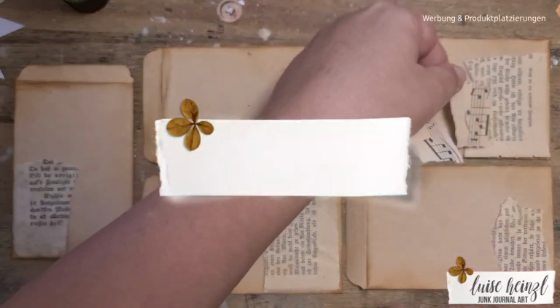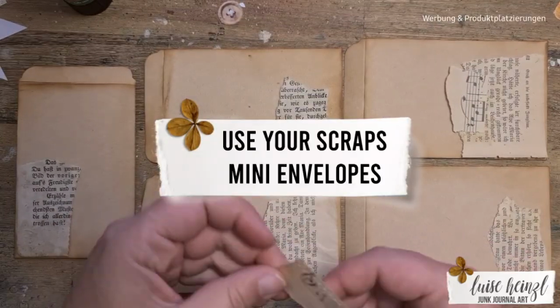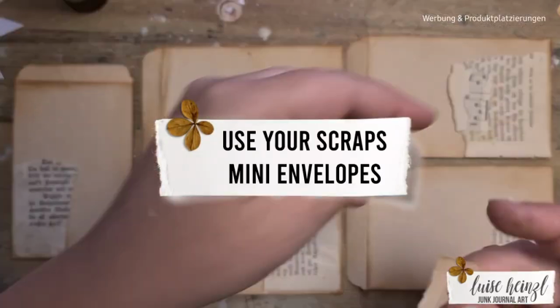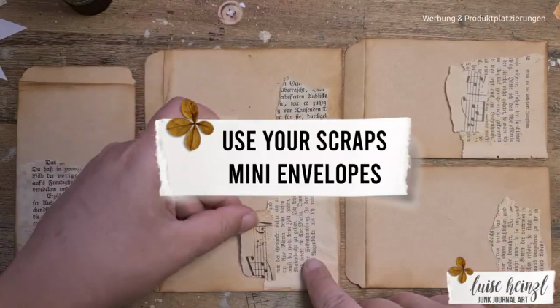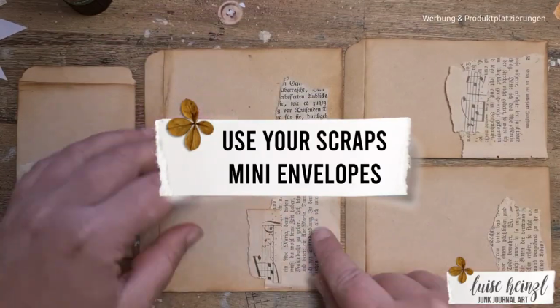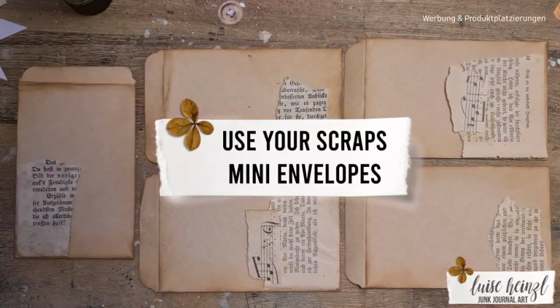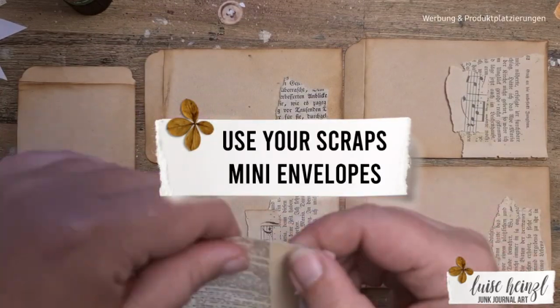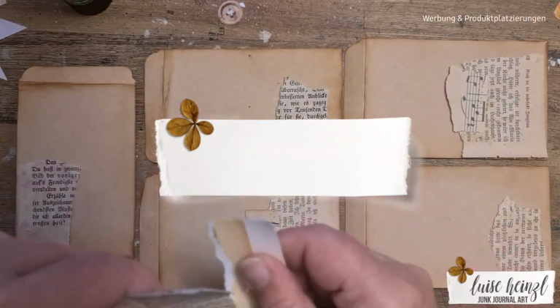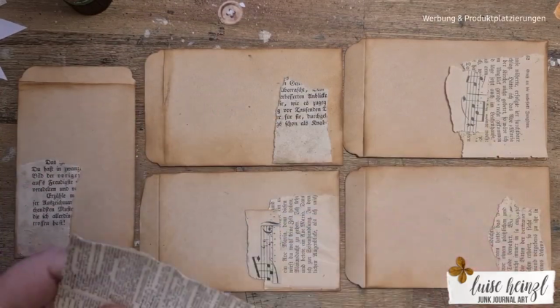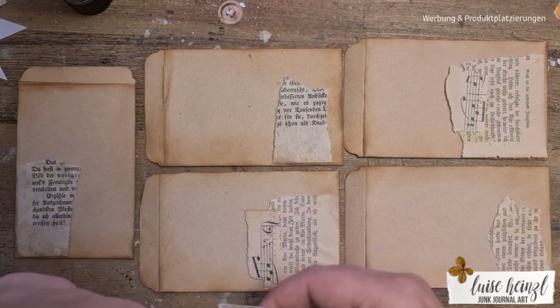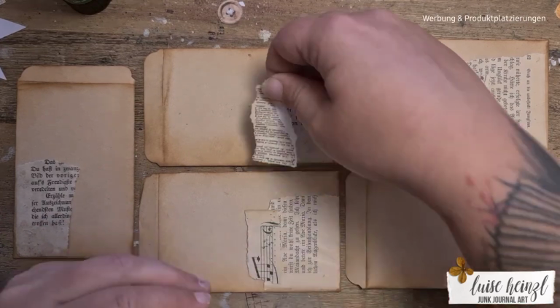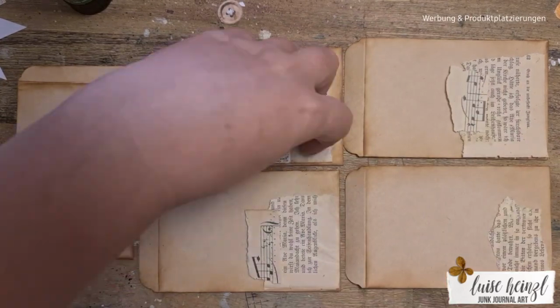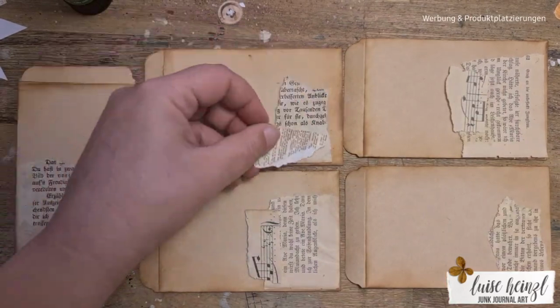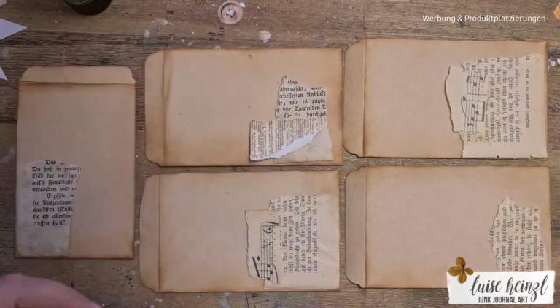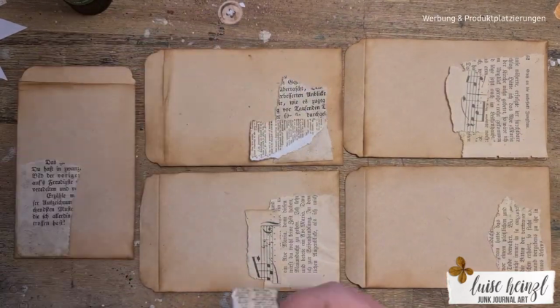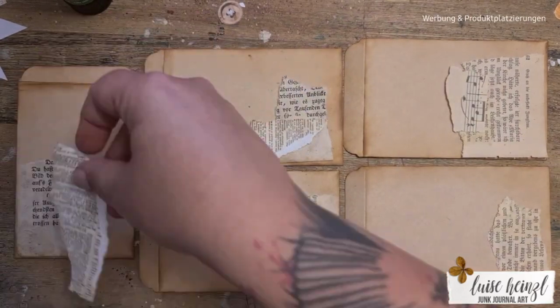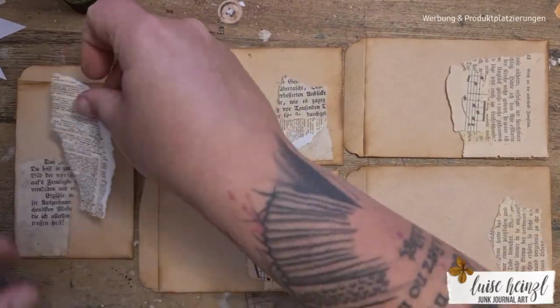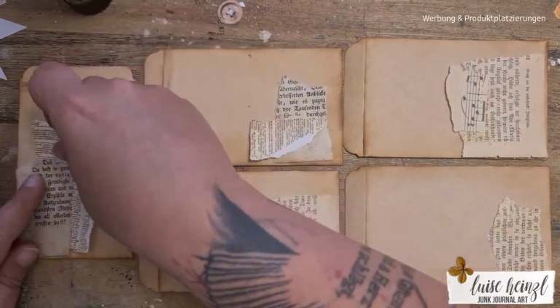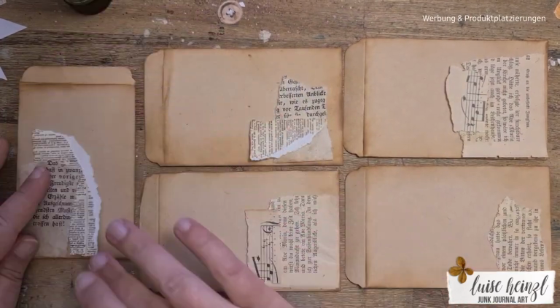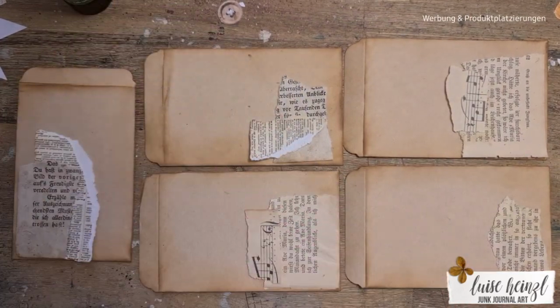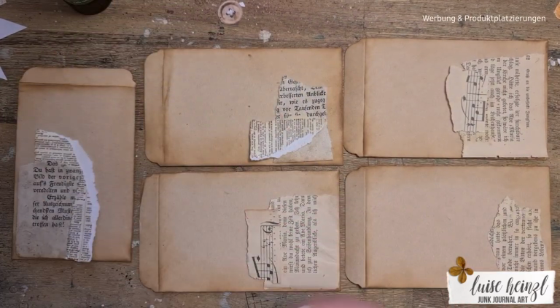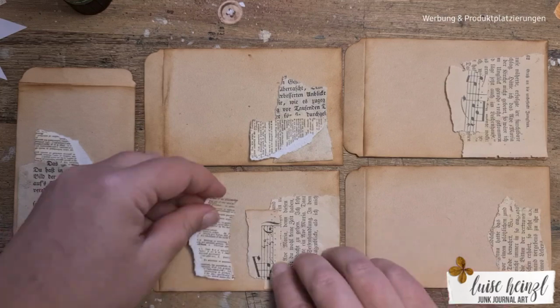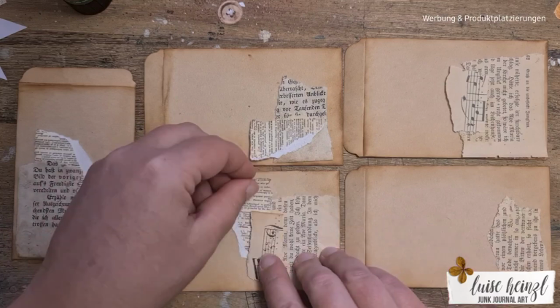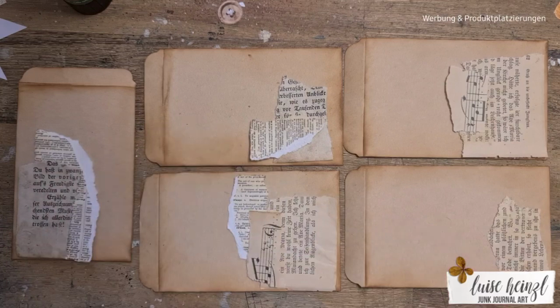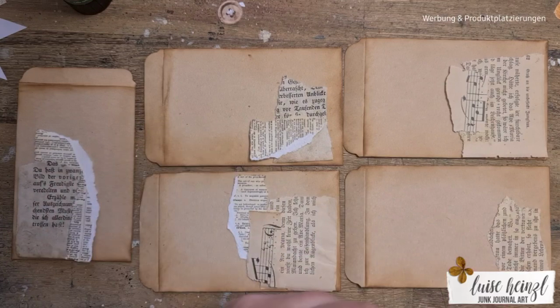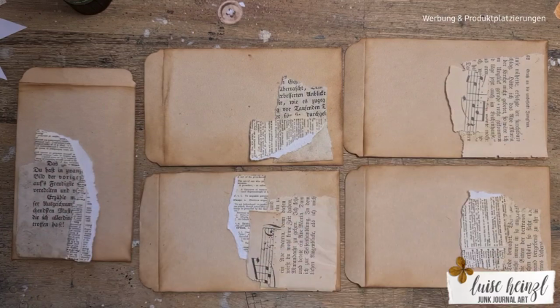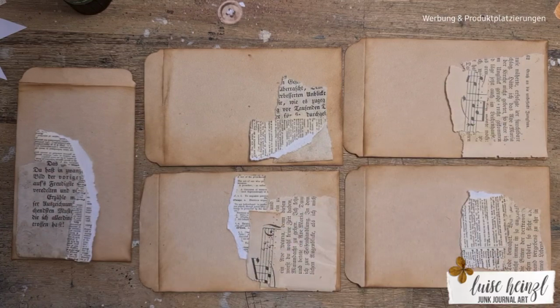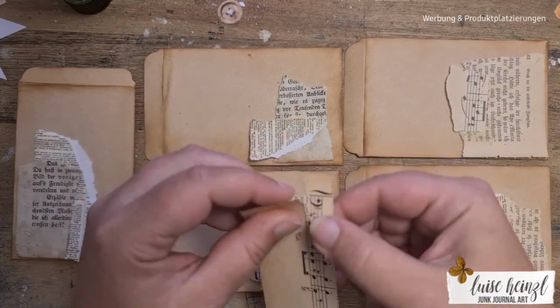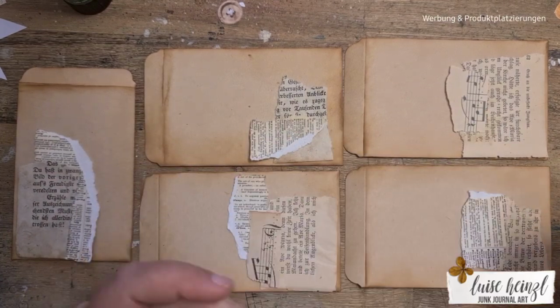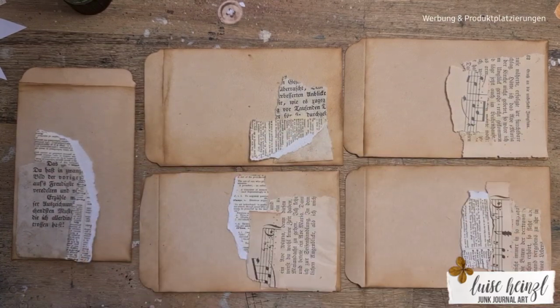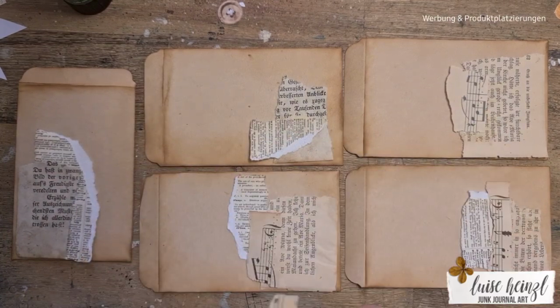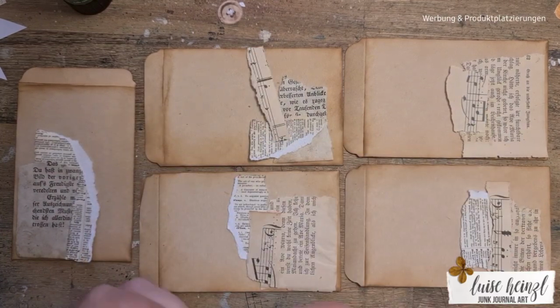Hi crafty friends, this is Luise Heinzel and in today's video I would like to show you a really easy and simple way to decorate some mini envelopes only with the scraps that you have left over on your desk.